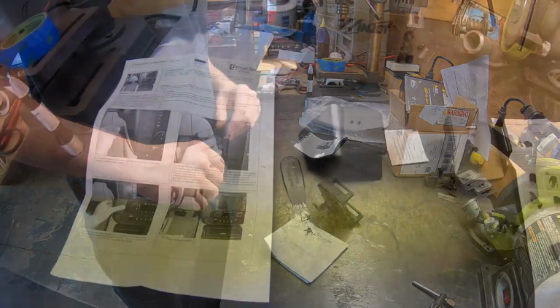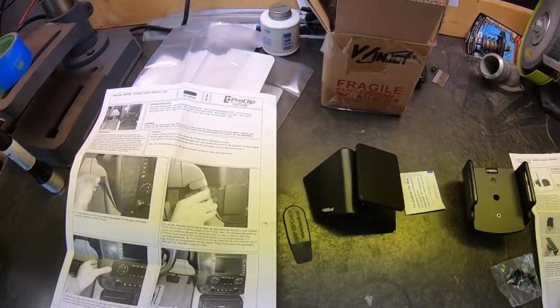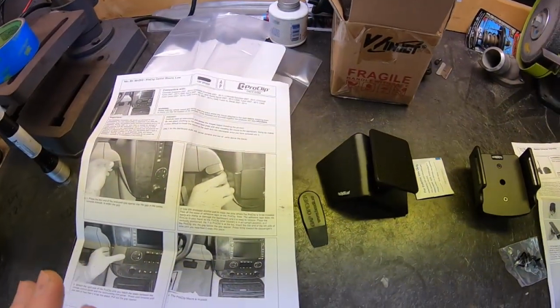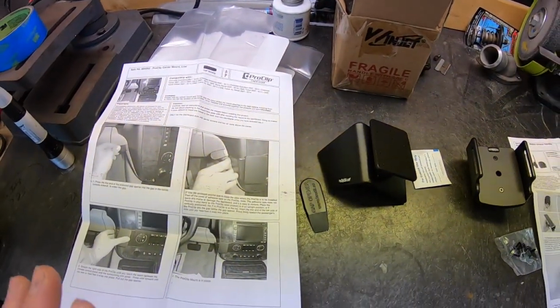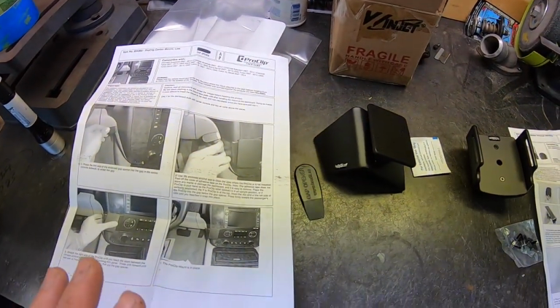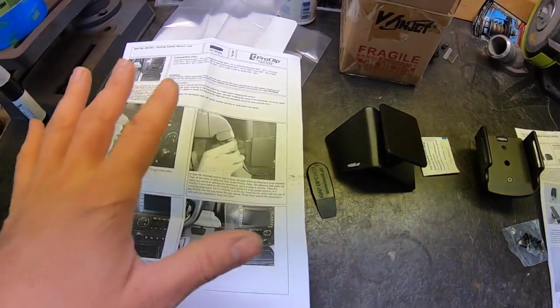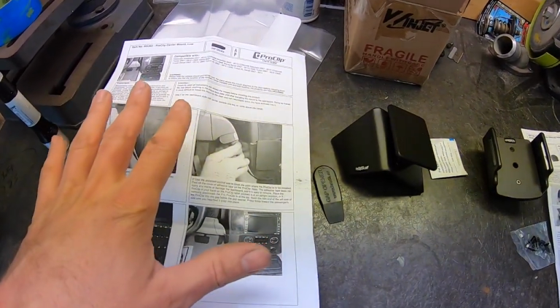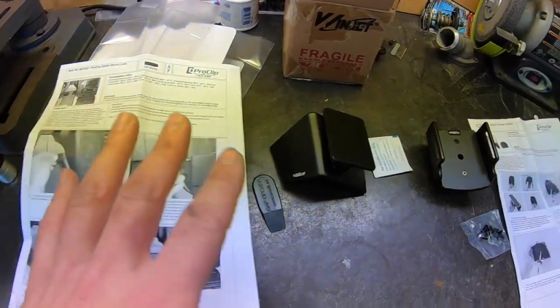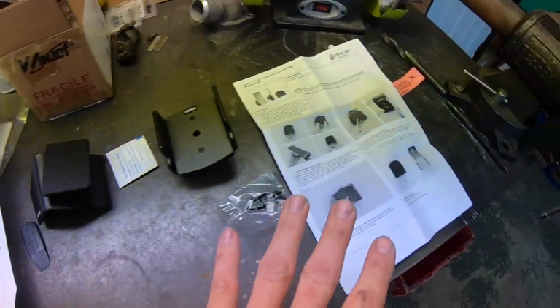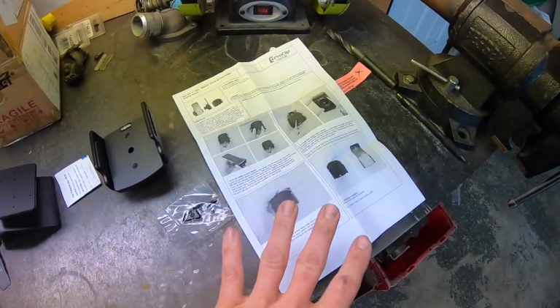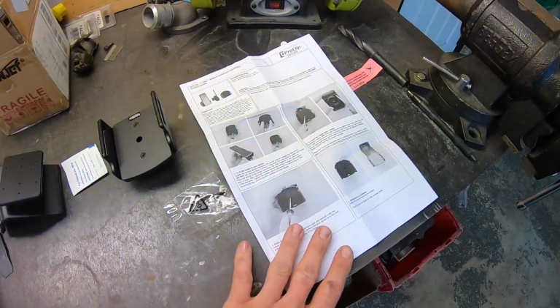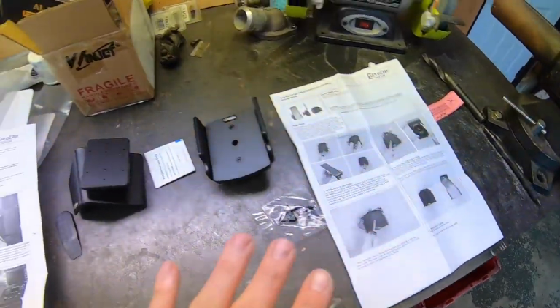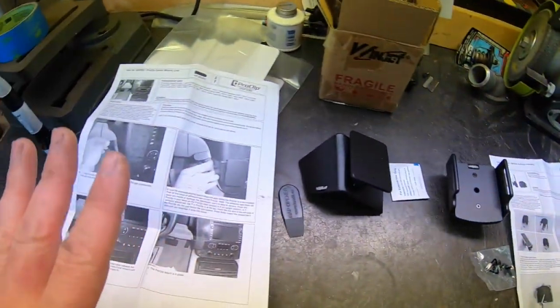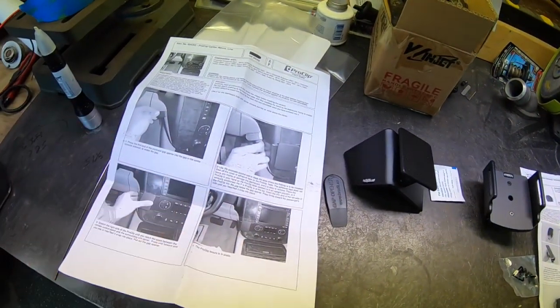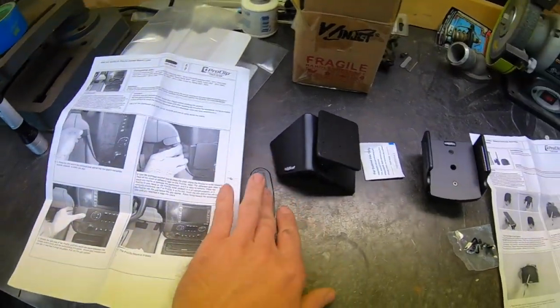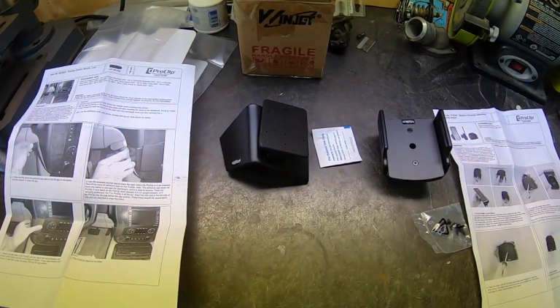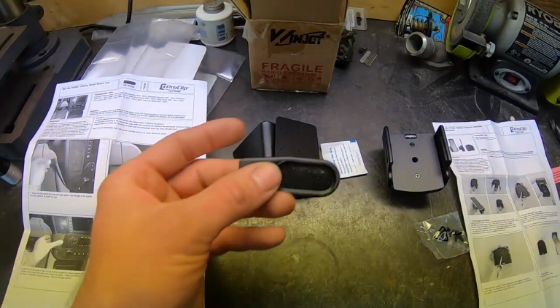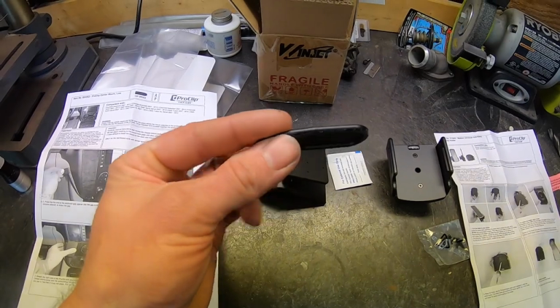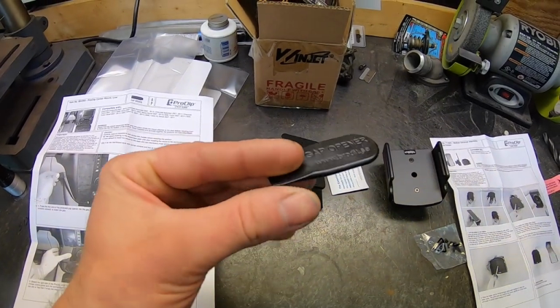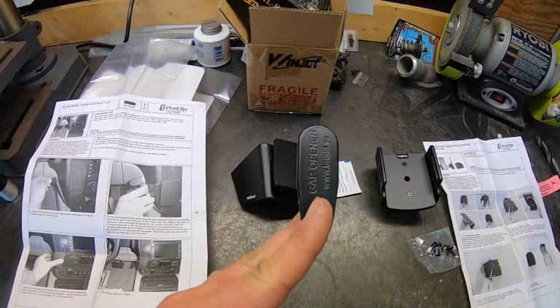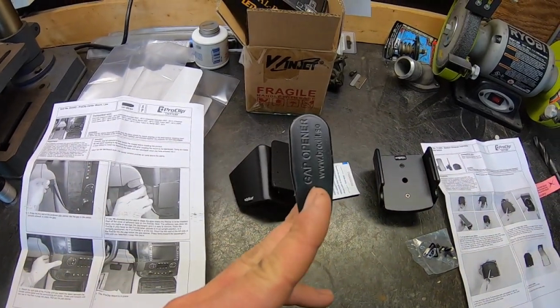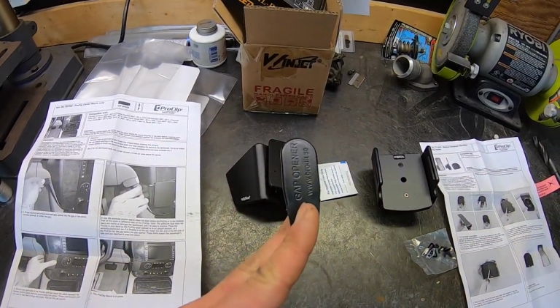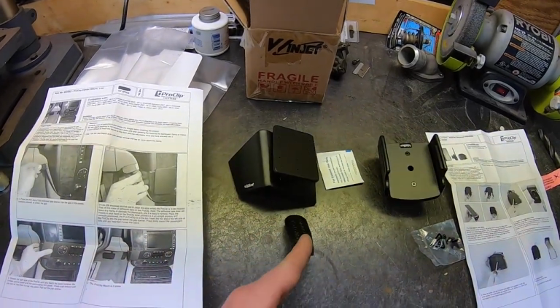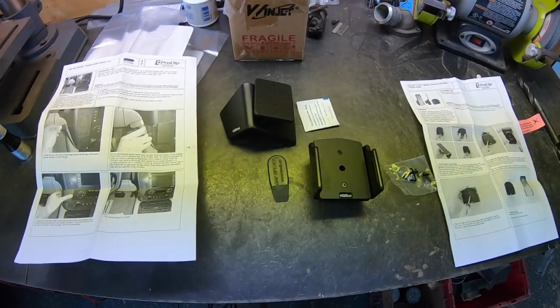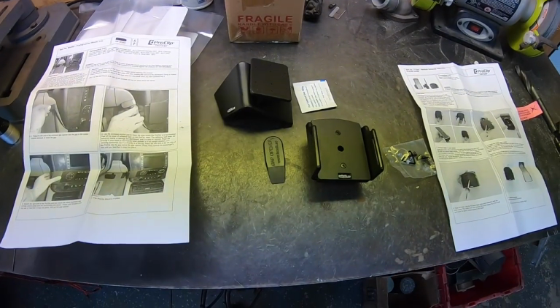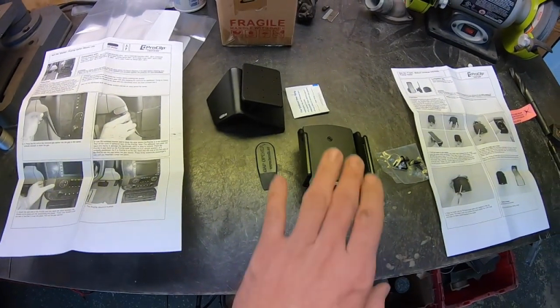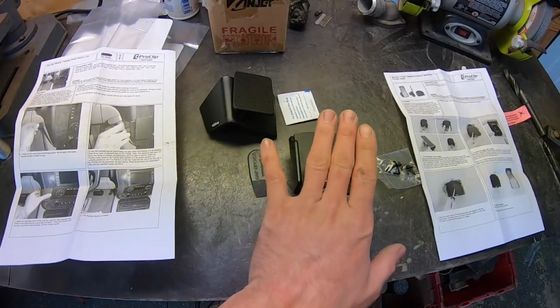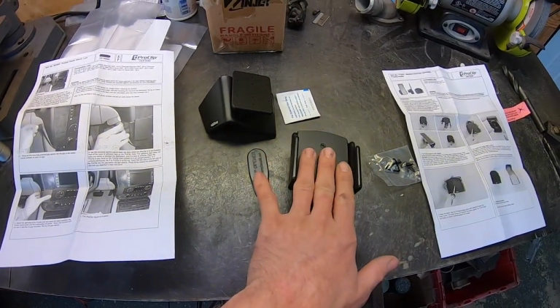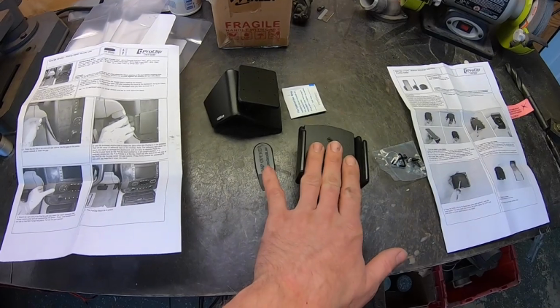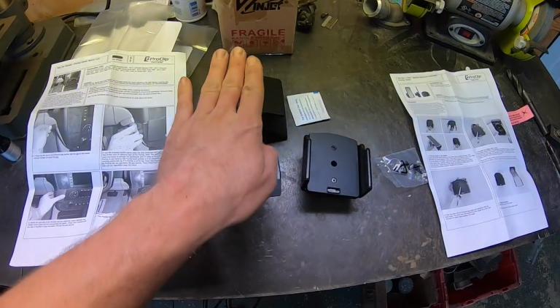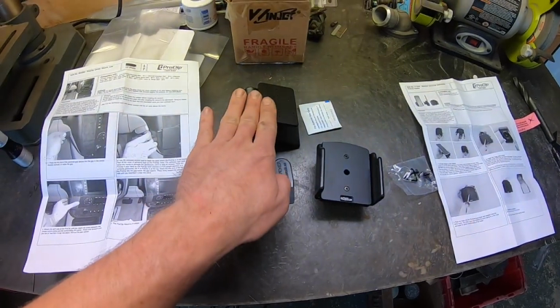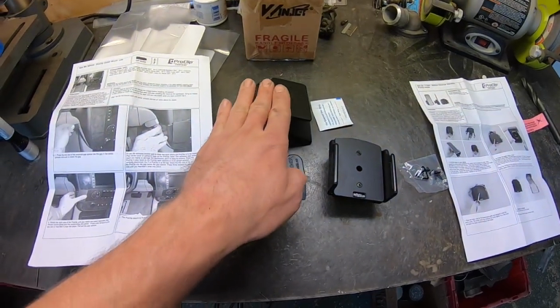Just like every other ProClip that I've installed, the instructions are really good. They'll show you how to make it fit your cell phone and how to install it into the vehicle. If you need it, they even include this little trim tool. The first step in our process is to fit our cell phone holder to our mount.